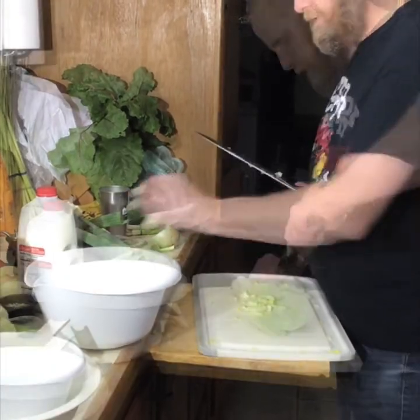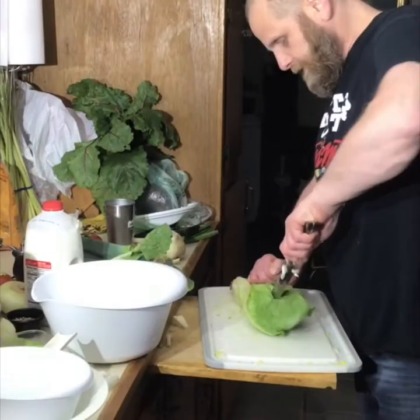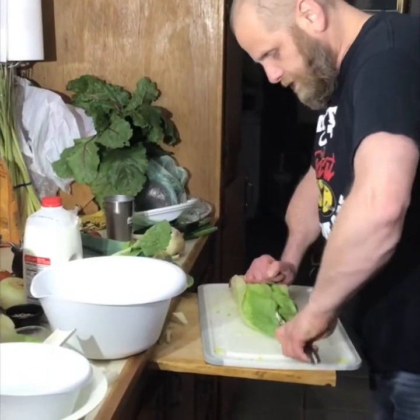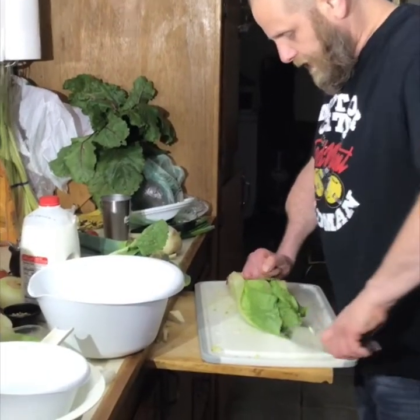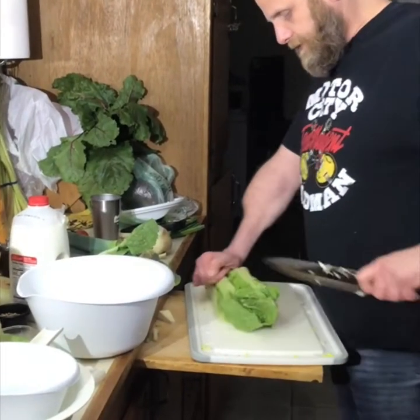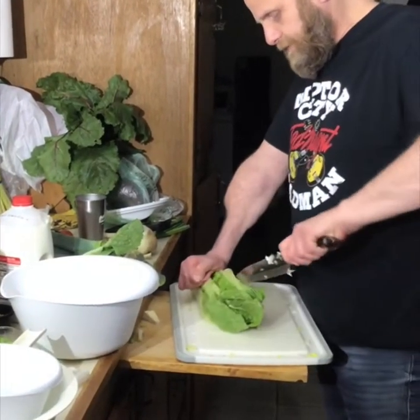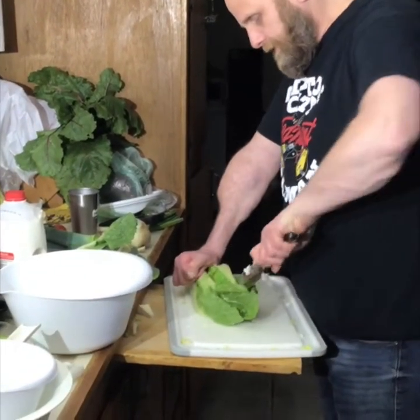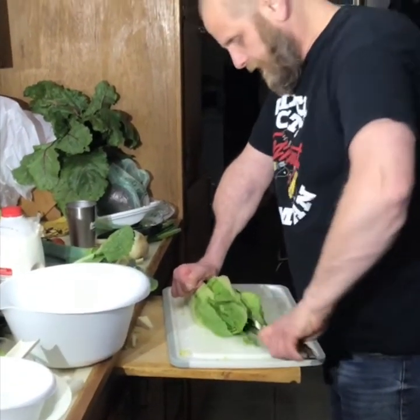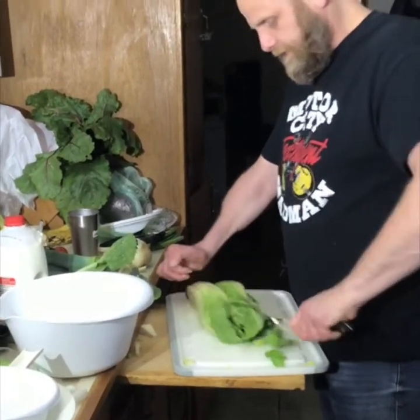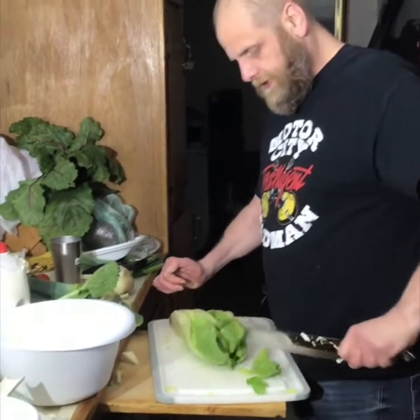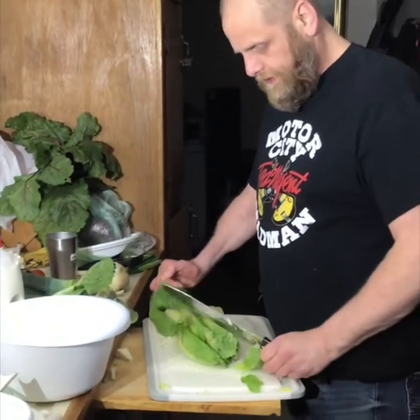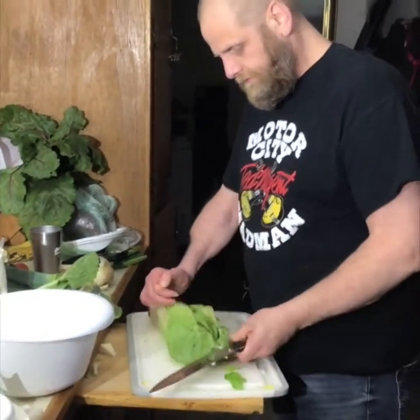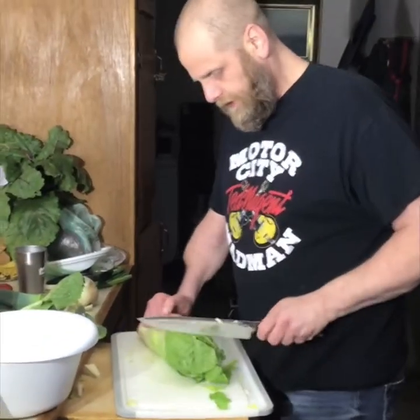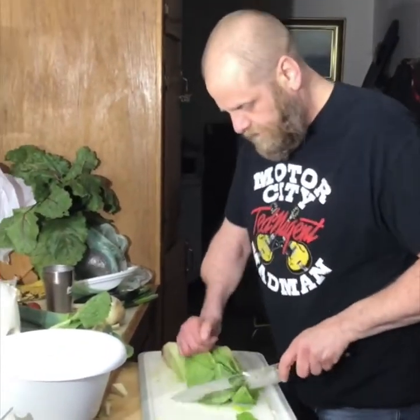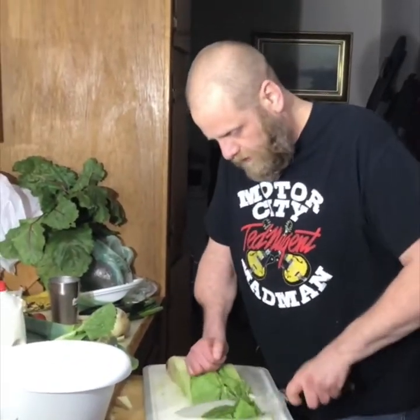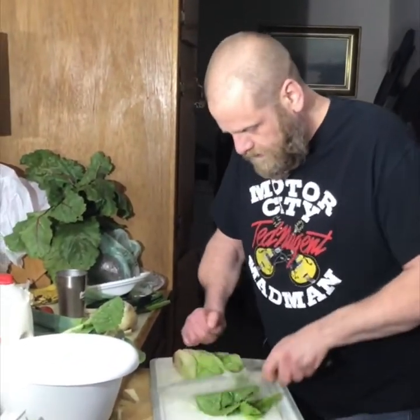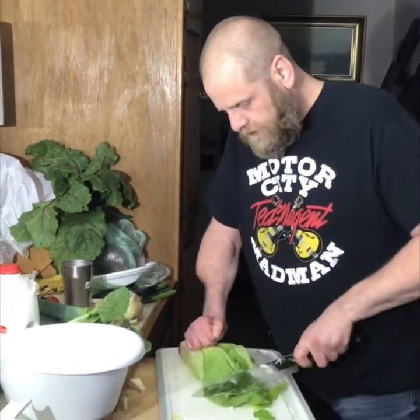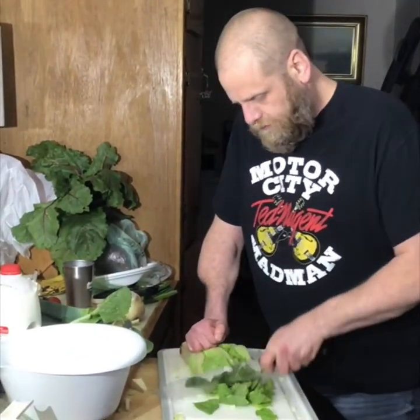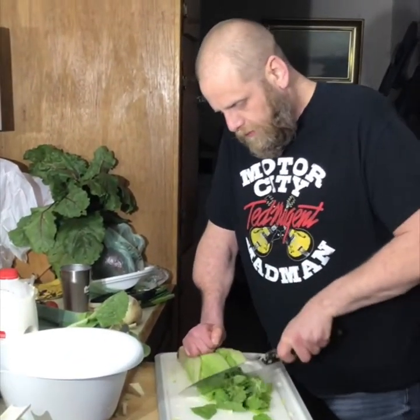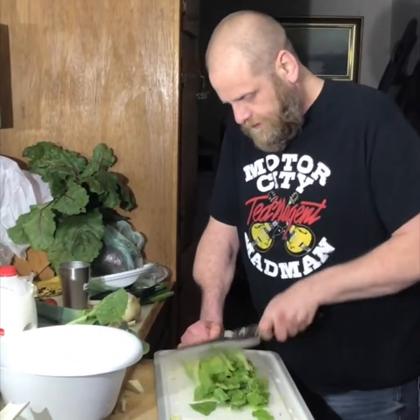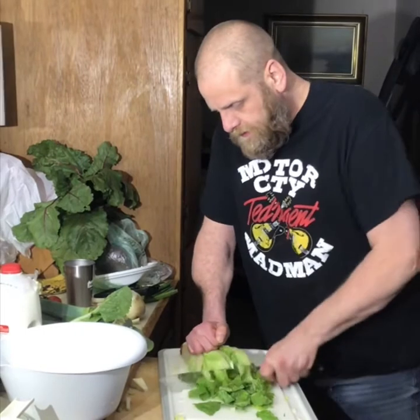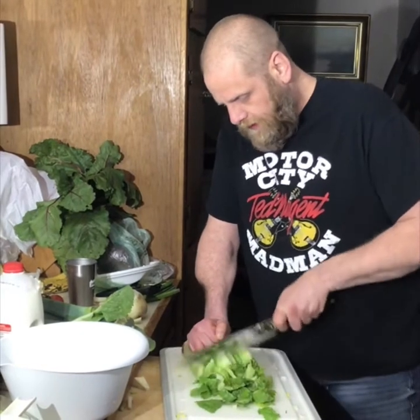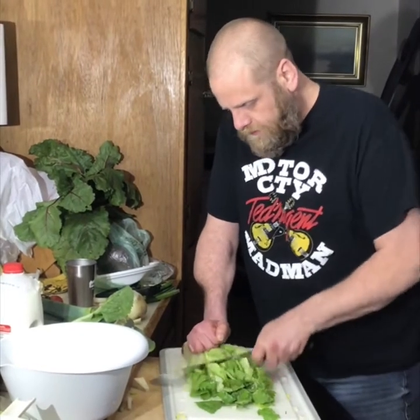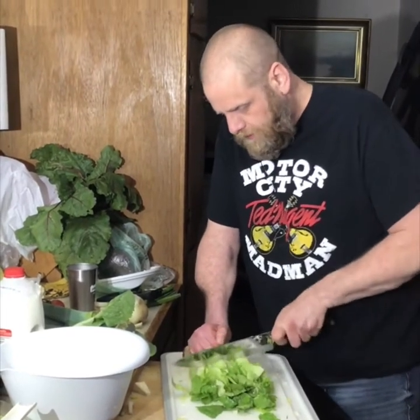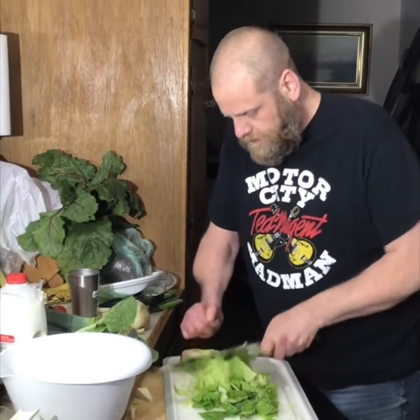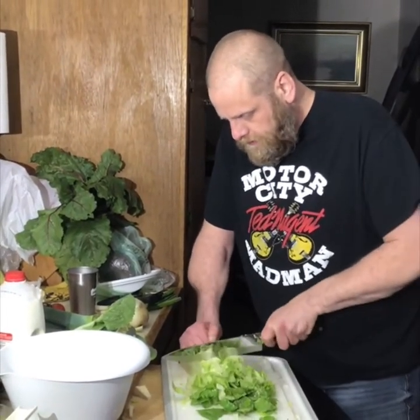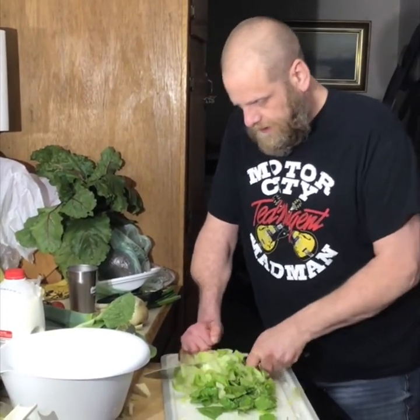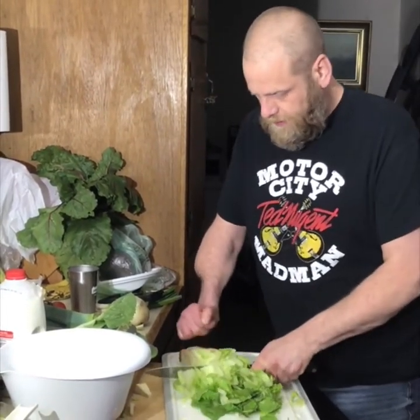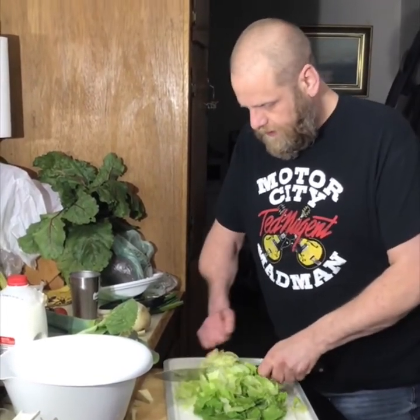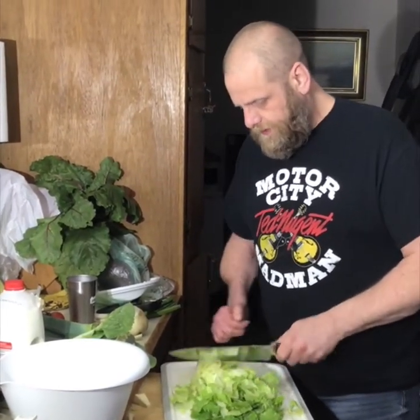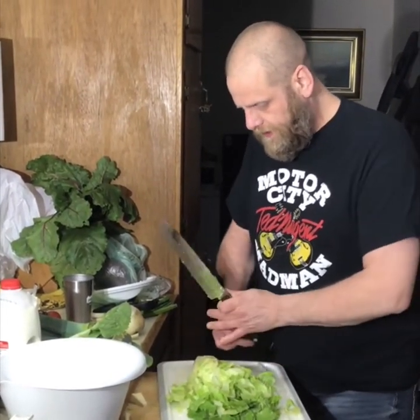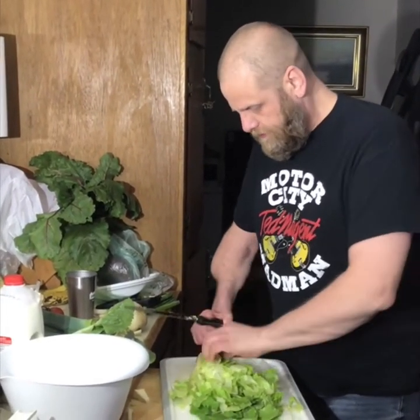I've never seen anybody so excited over a salad spinner in my entire life. I went to Ikea and got trapped in there for two days. I brought home a salad spinner as a present for the house, and you'd have thought I'd gotten her a diamond engagement ring or something.